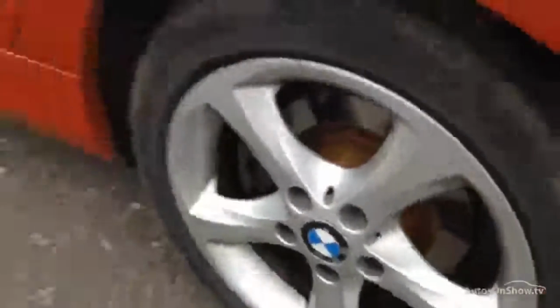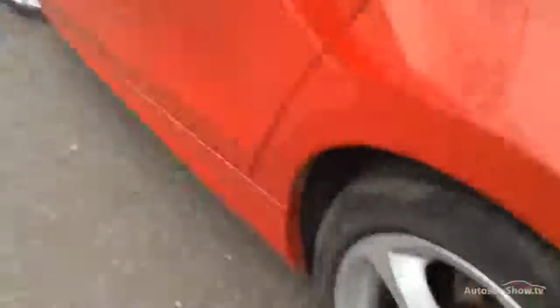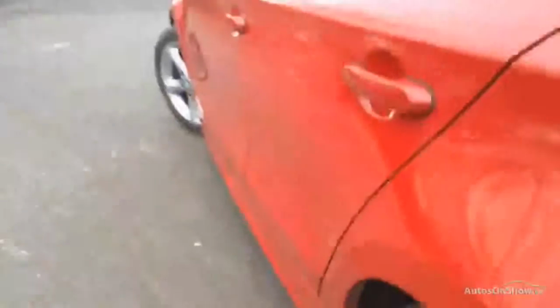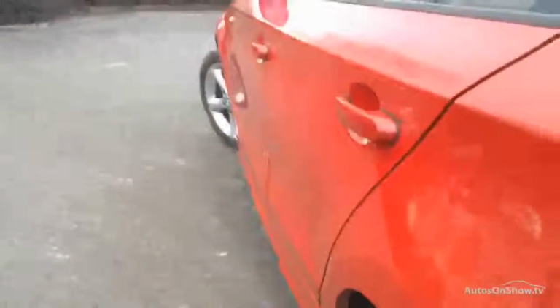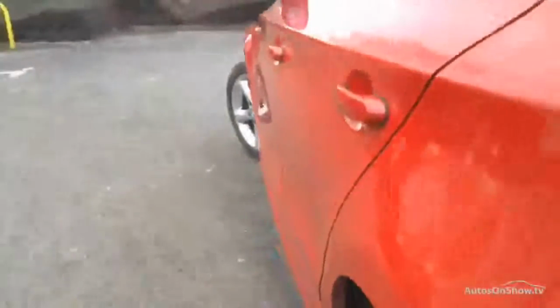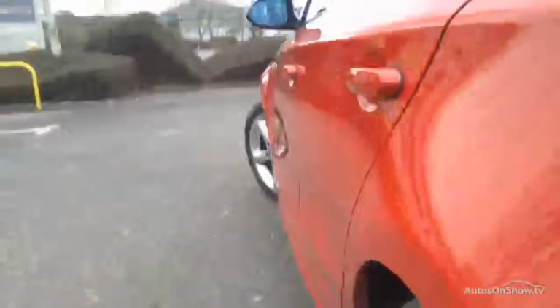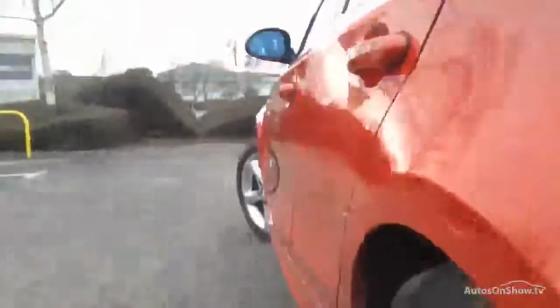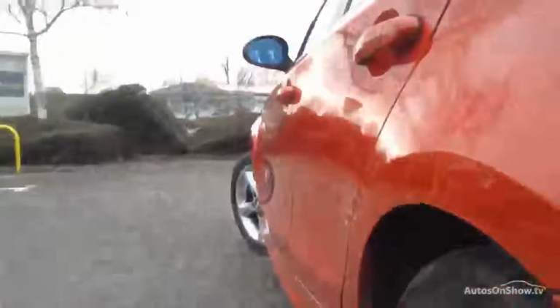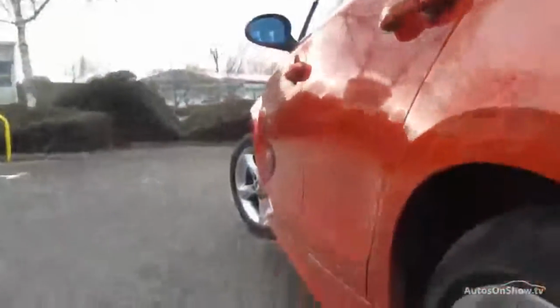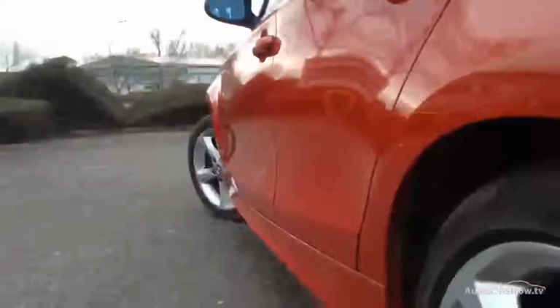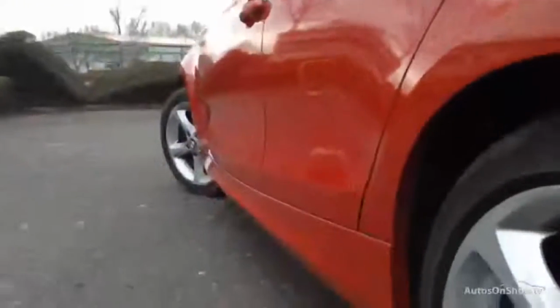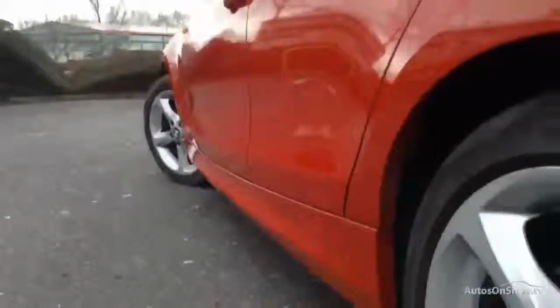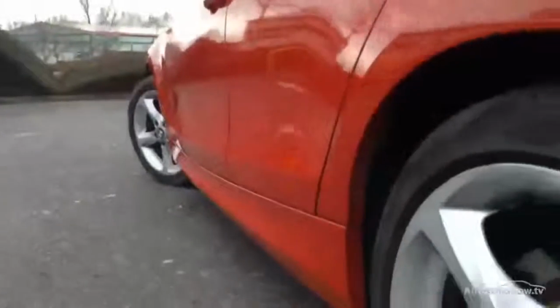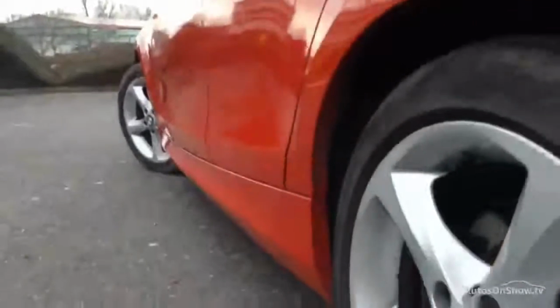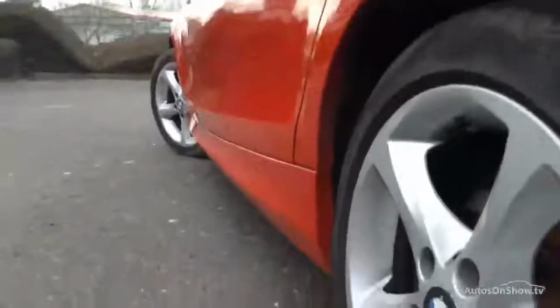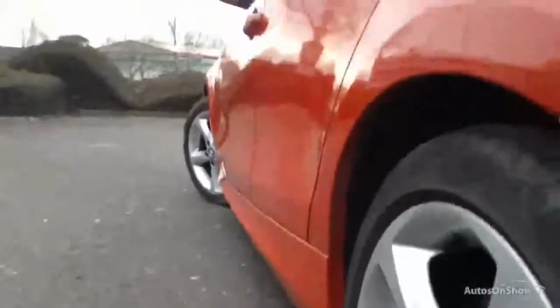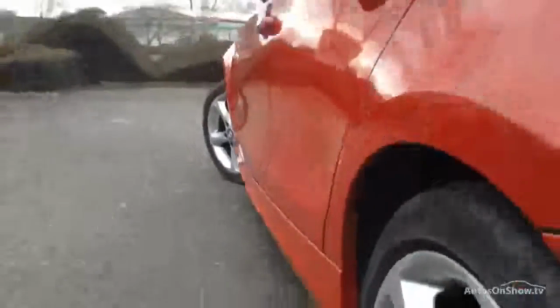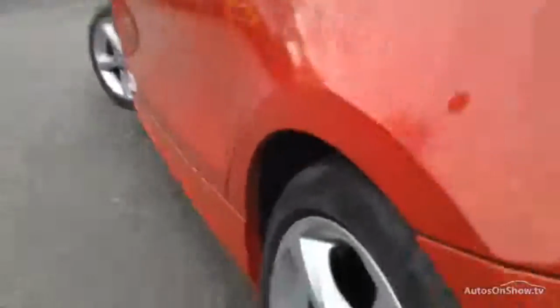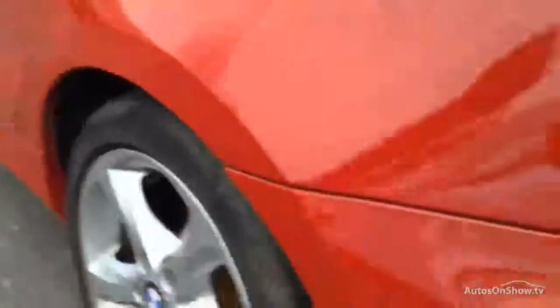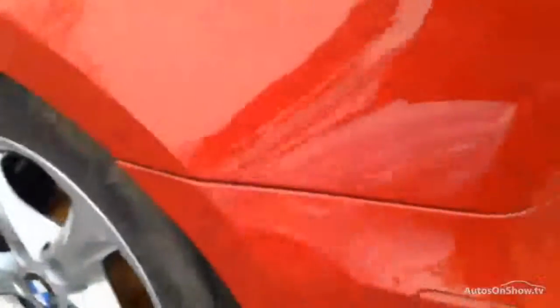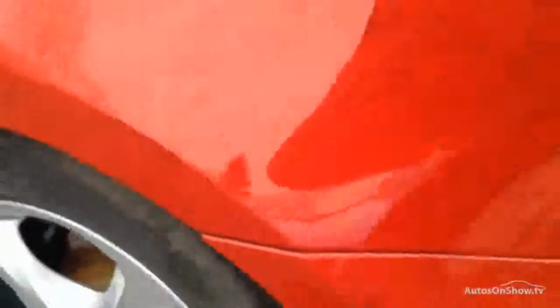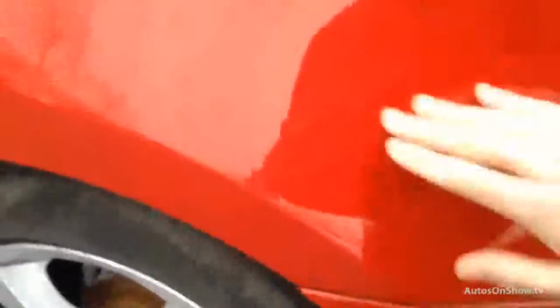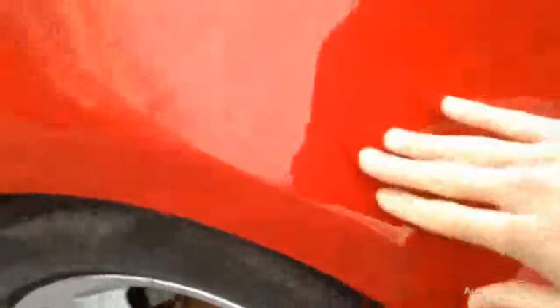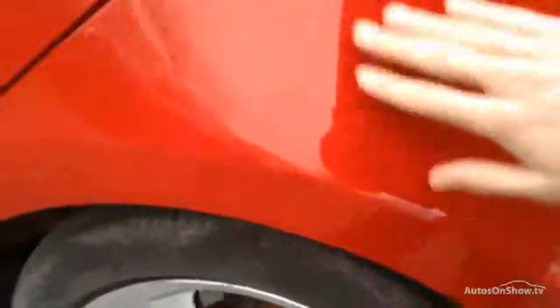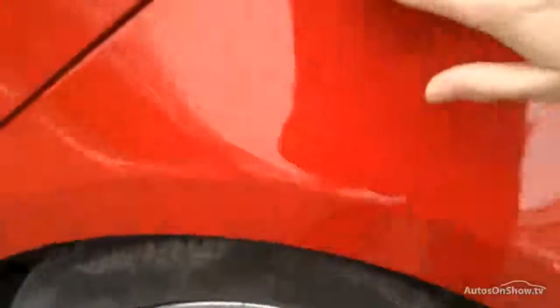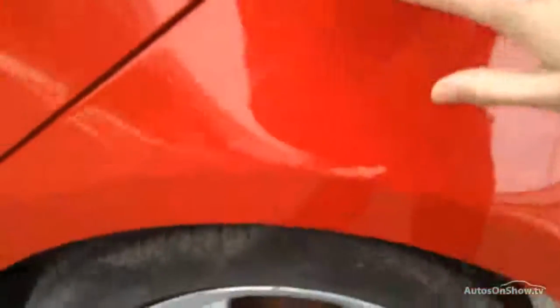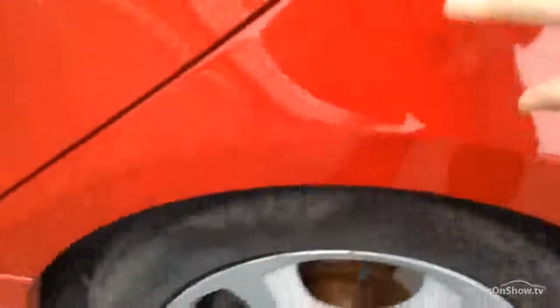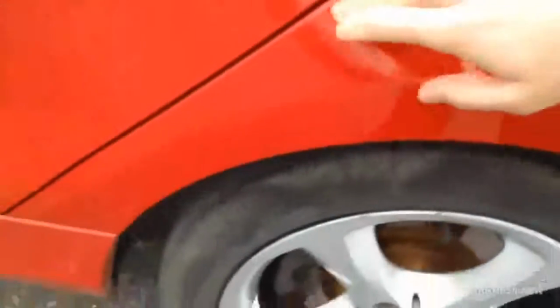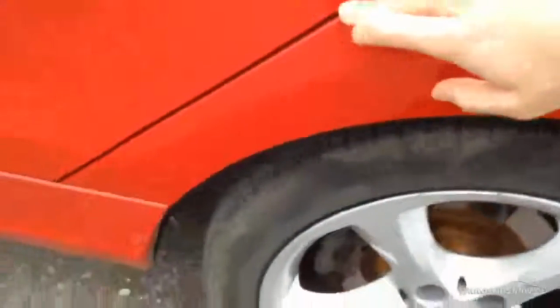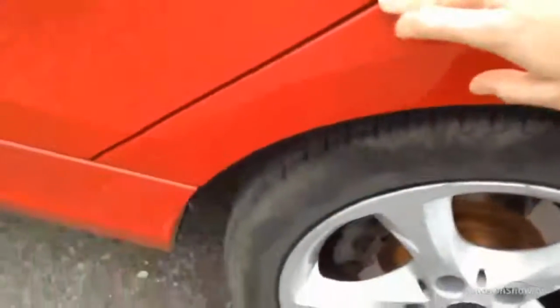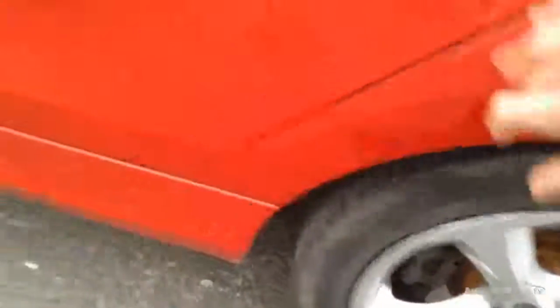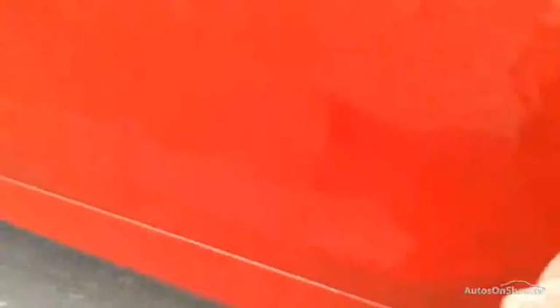Moving around down to the near side of the car — can't see any dinks or dents around there. Paintwork looks nice and the door edge is fine.